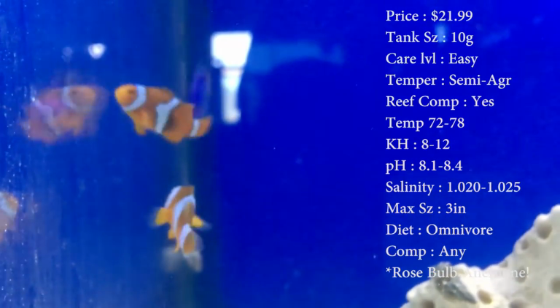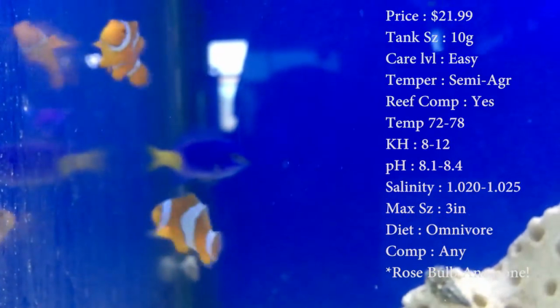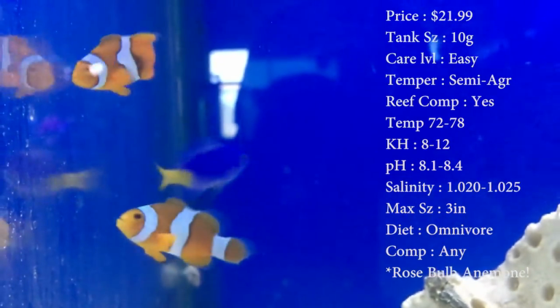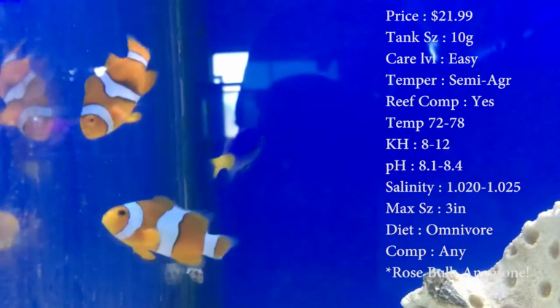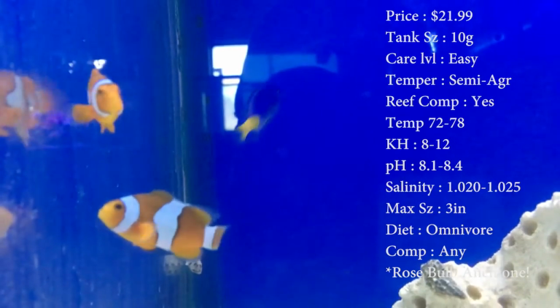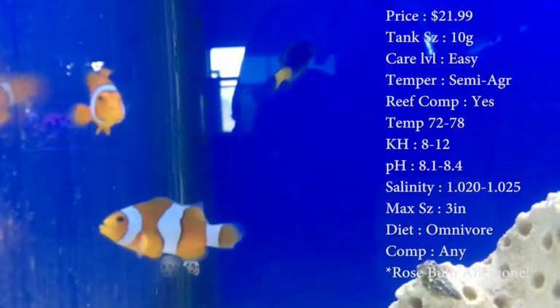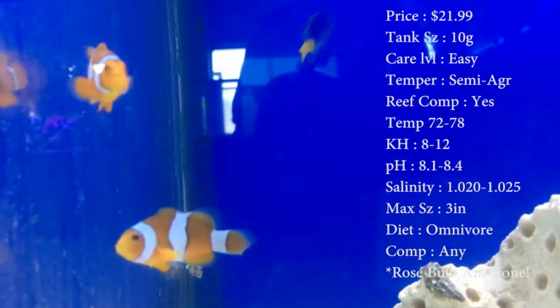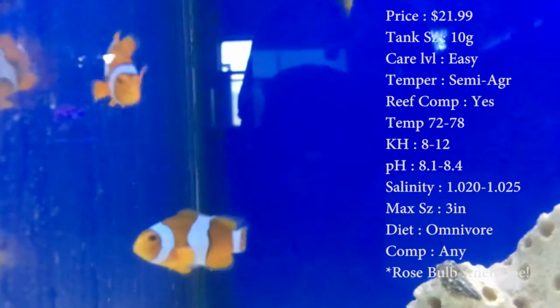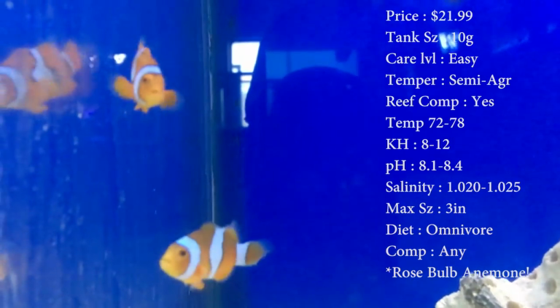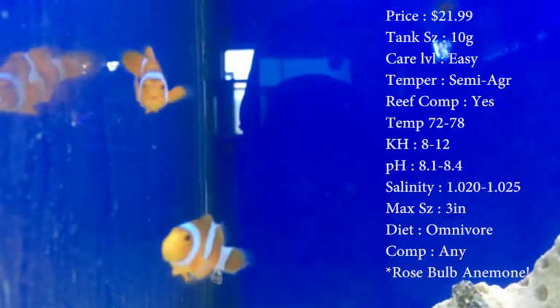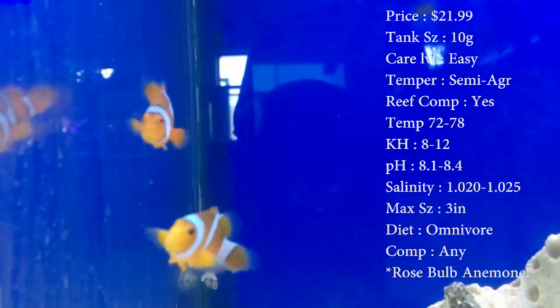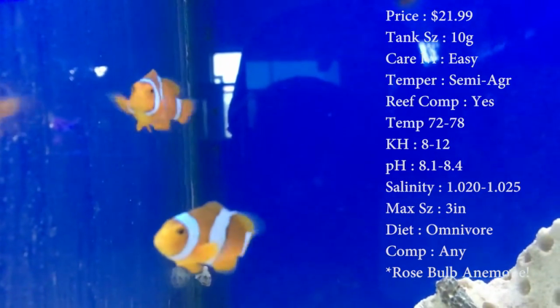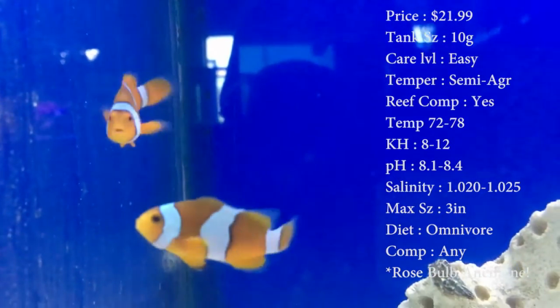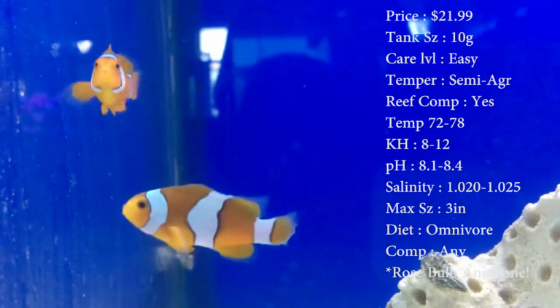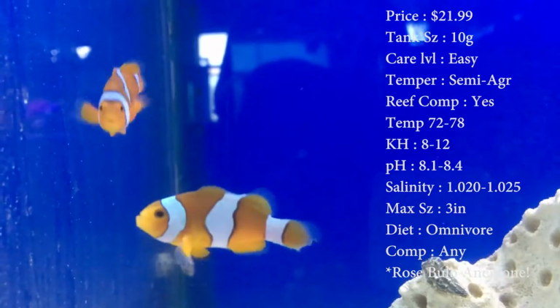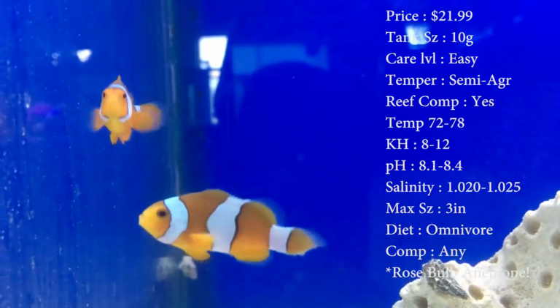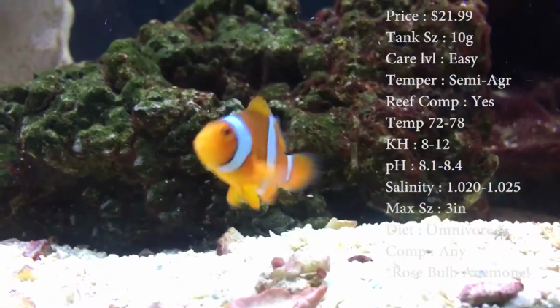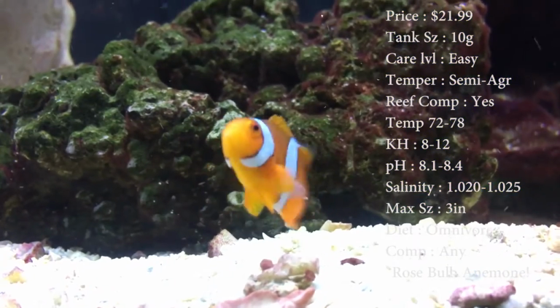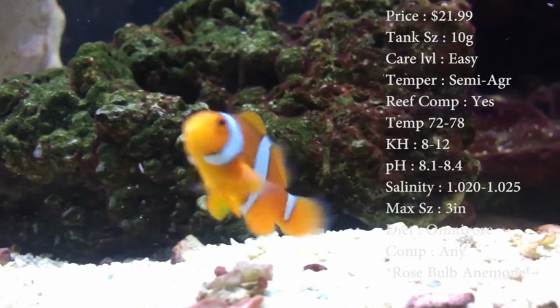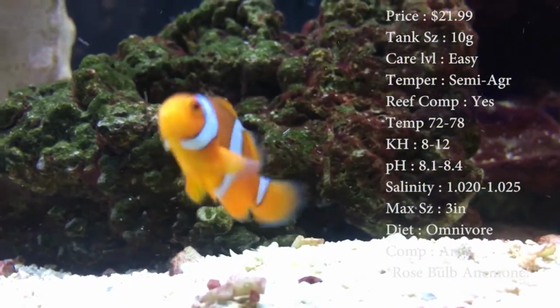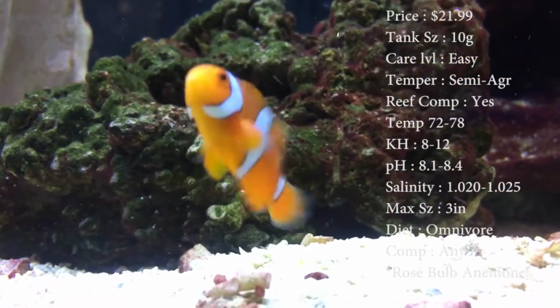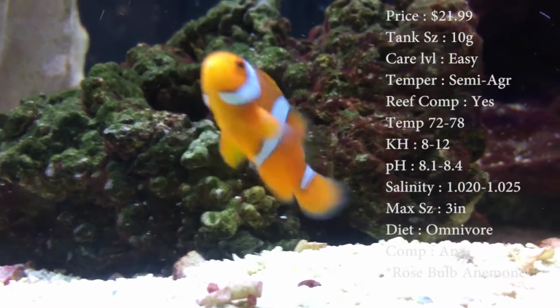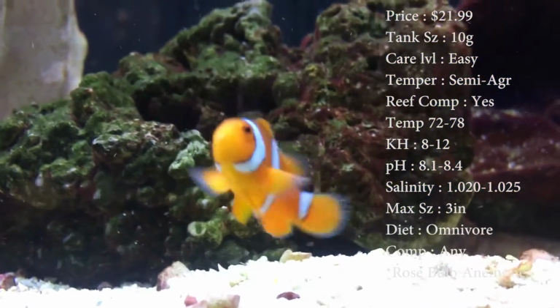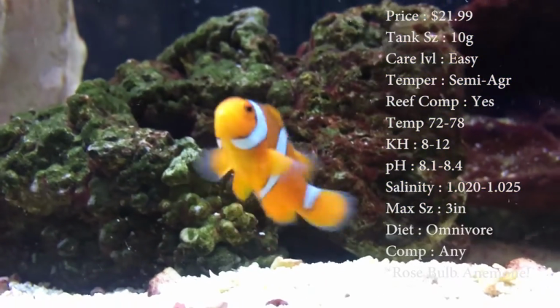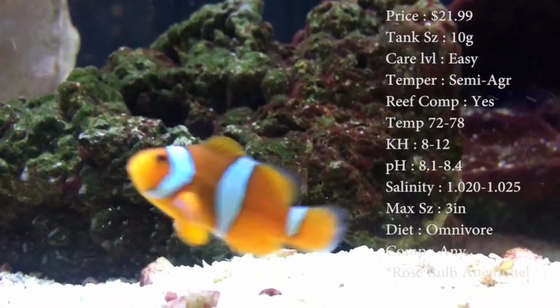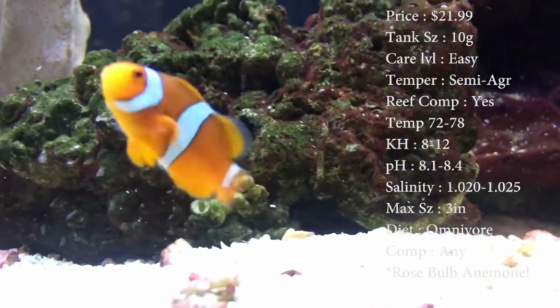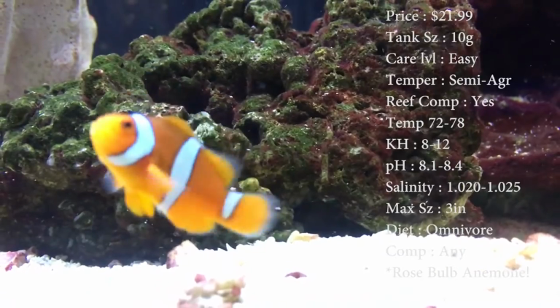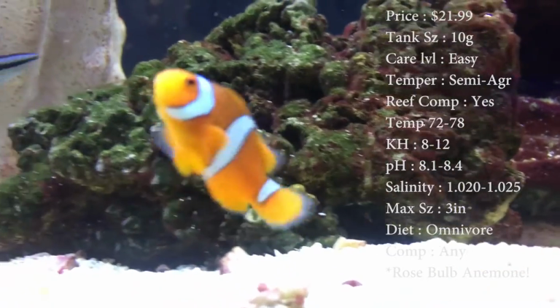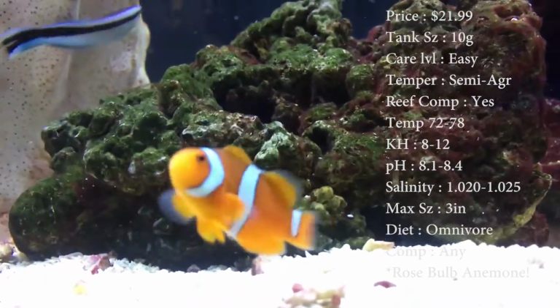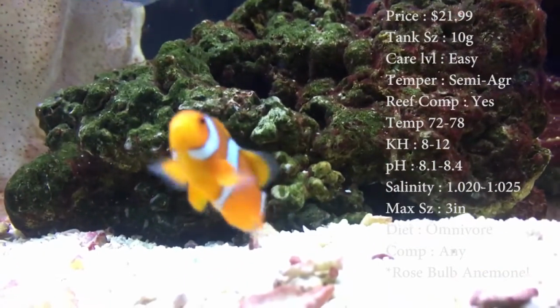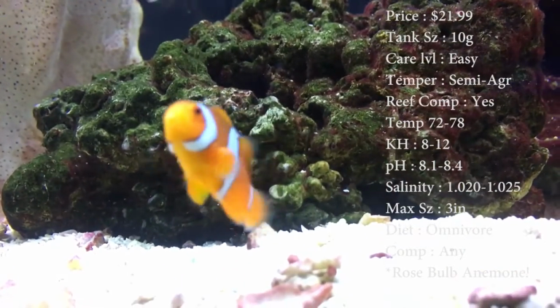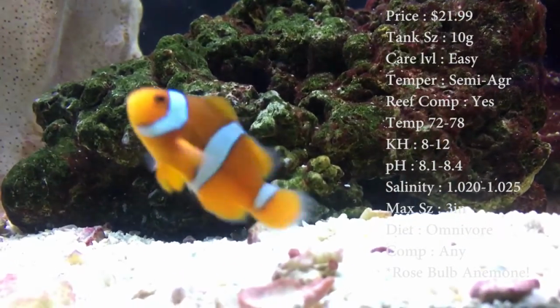Reef compatible: of course. Temperature: keep it 72 to 78. Keep your KH 8 to 12 and your pH 8.1 to 8.4. And your salinity 1.020 to 1.025.